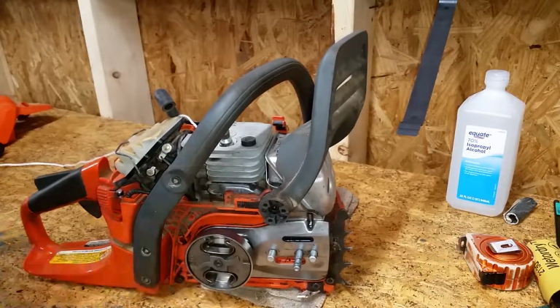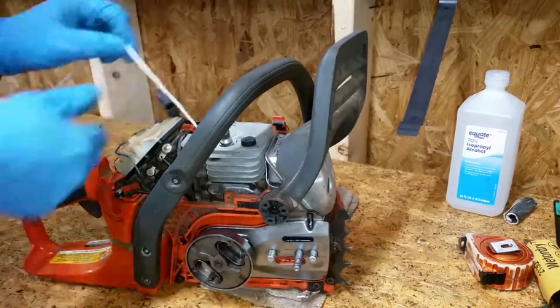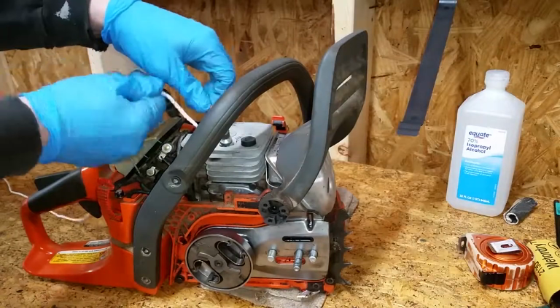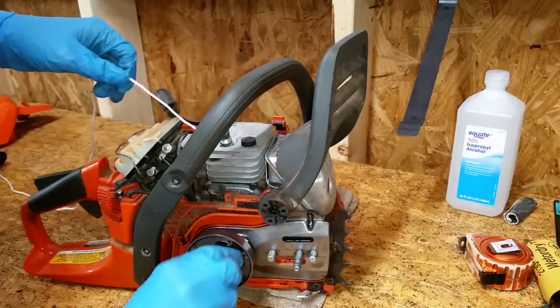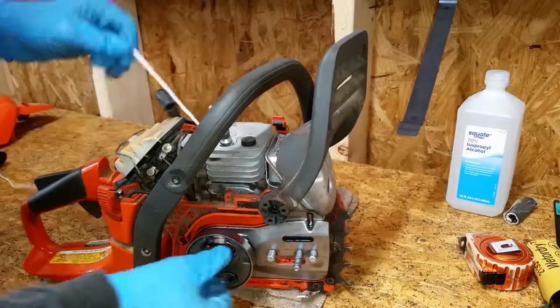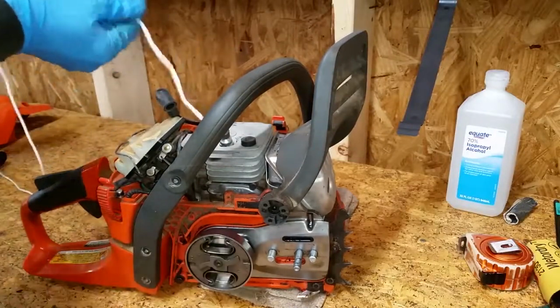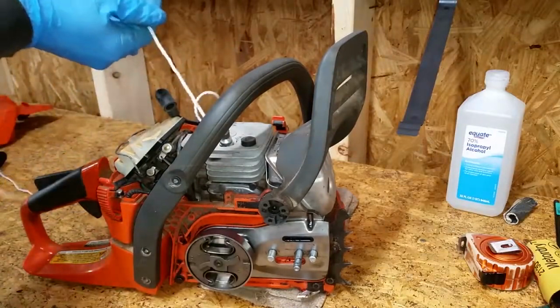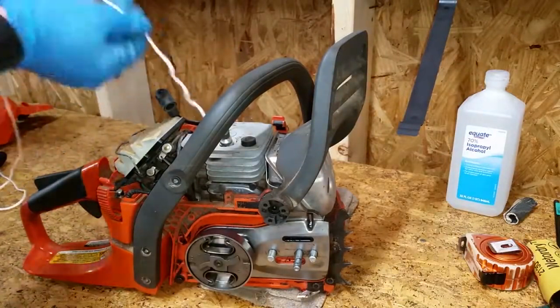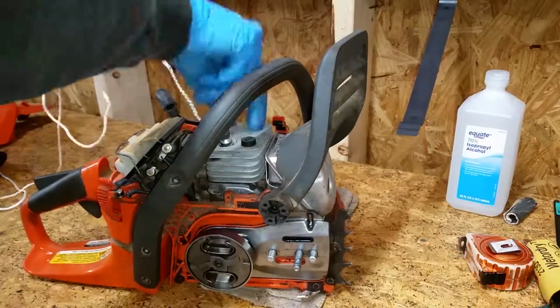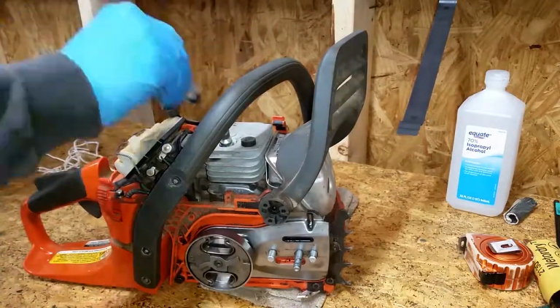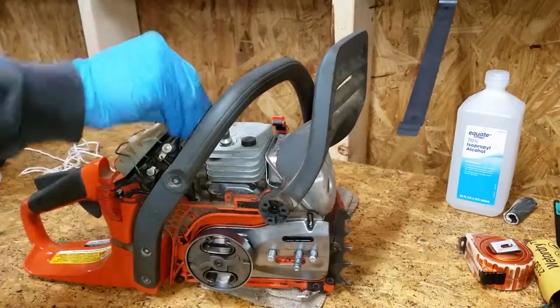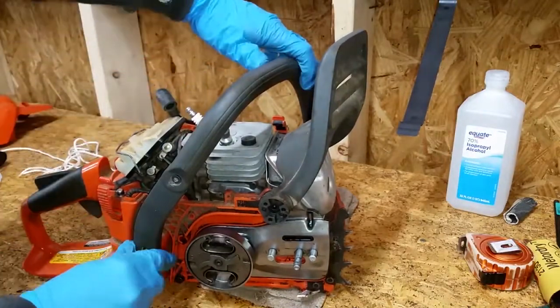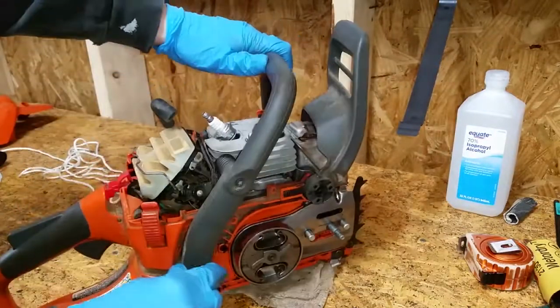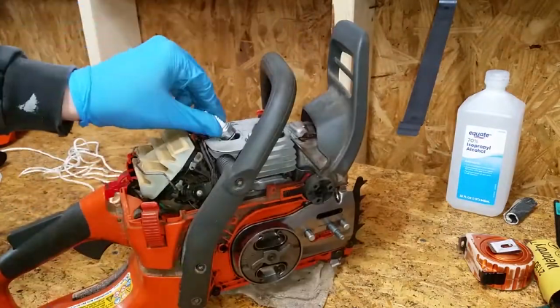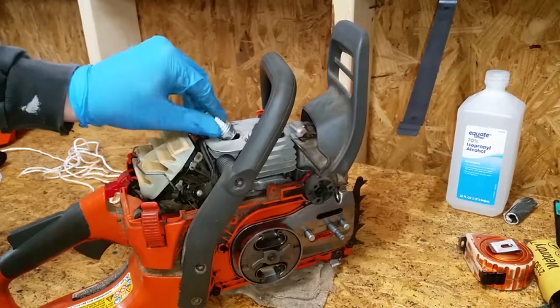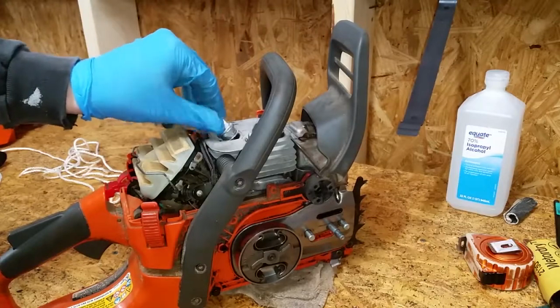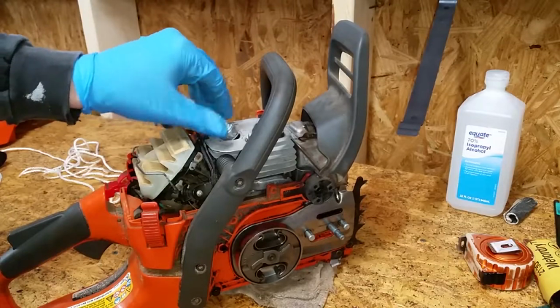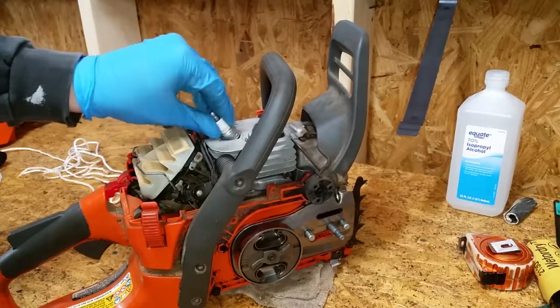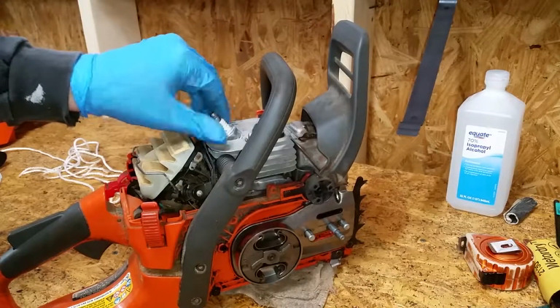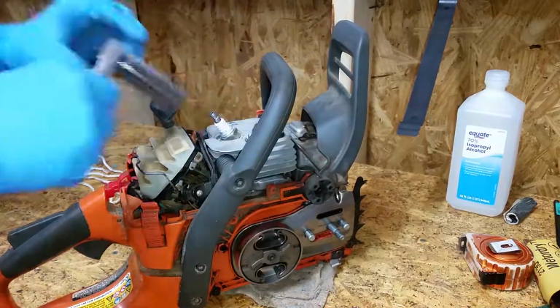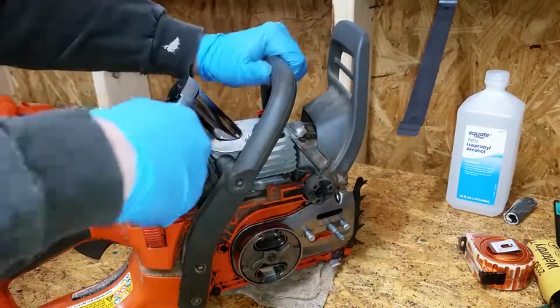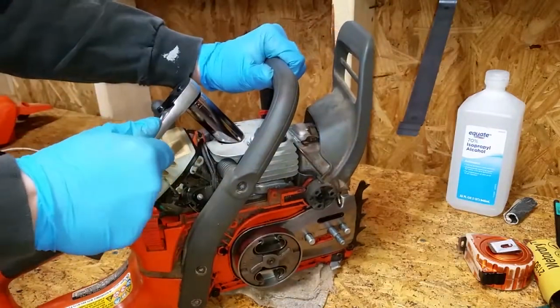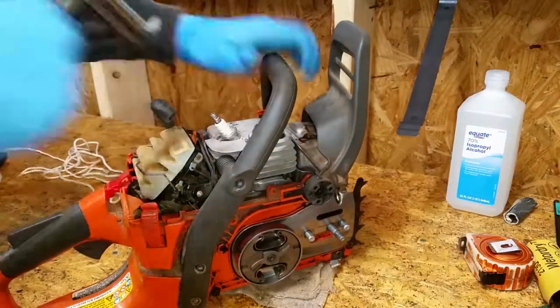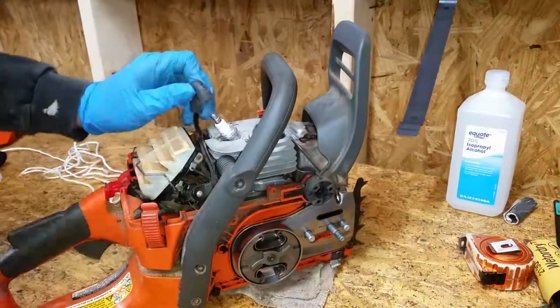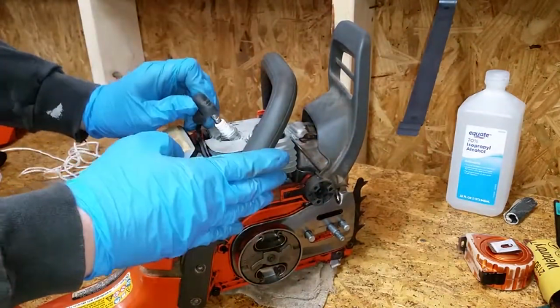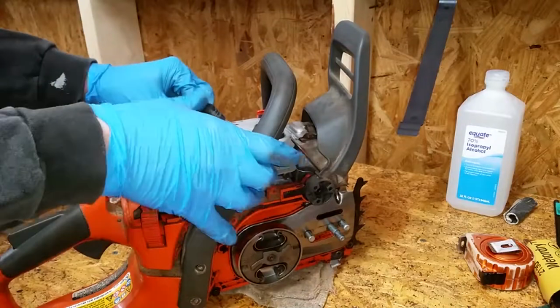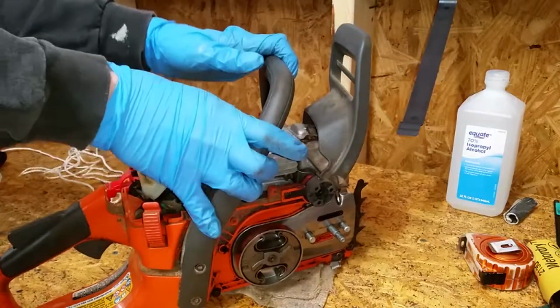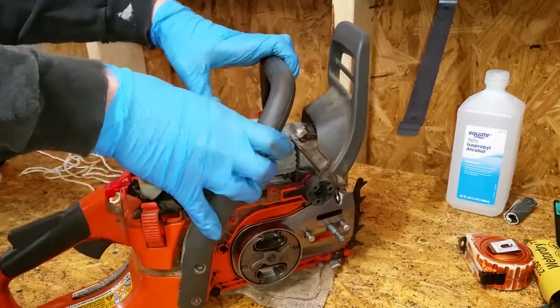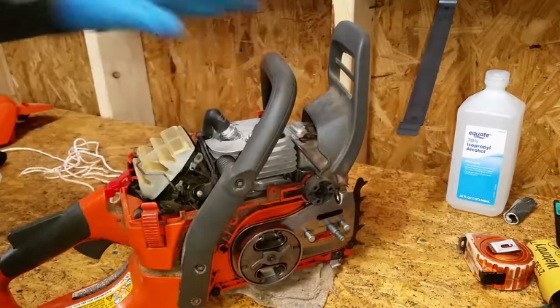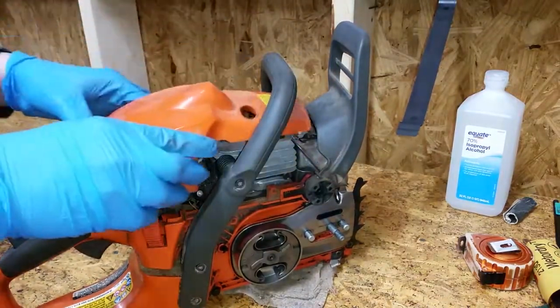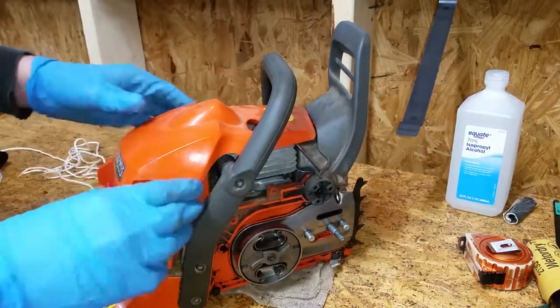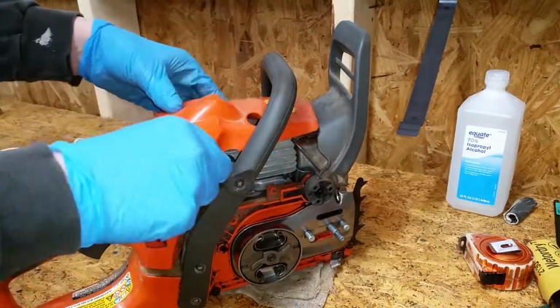Remove the rope. Reinstall the spark plug, connect the wire, and reinstall the top cover.